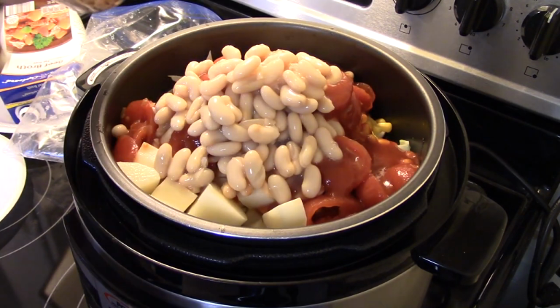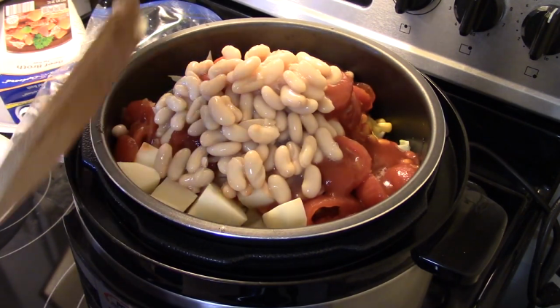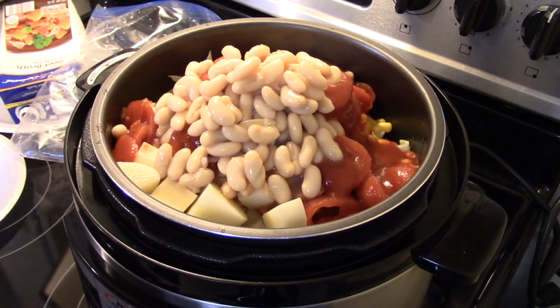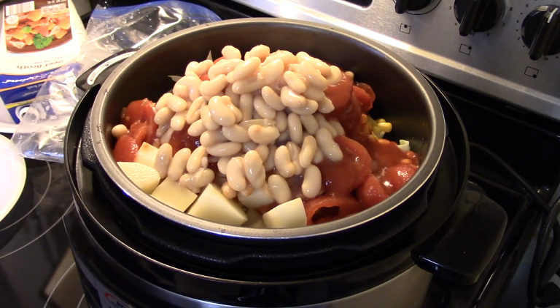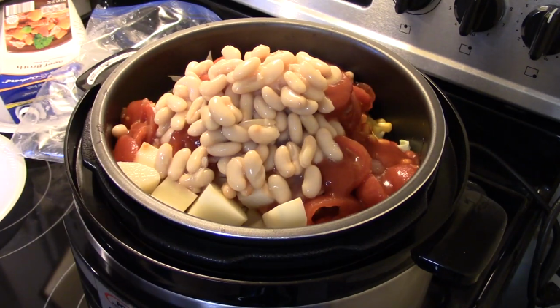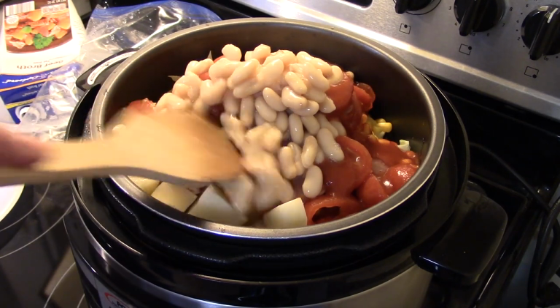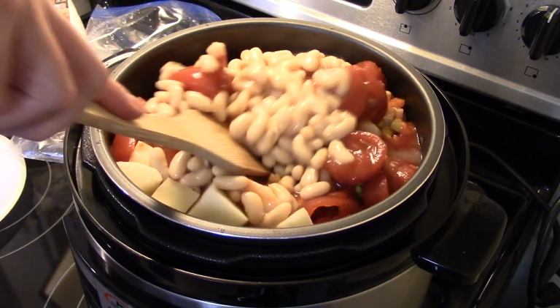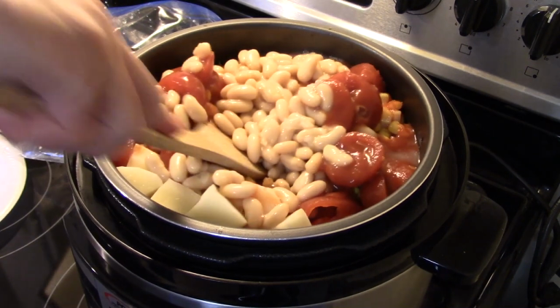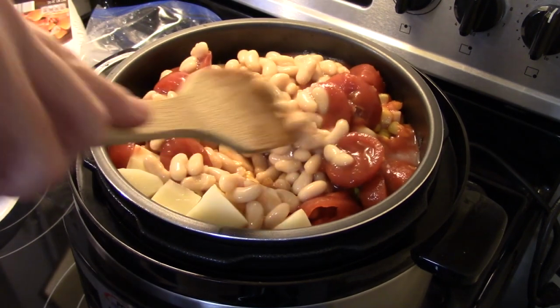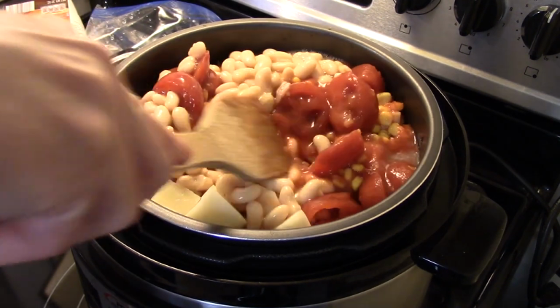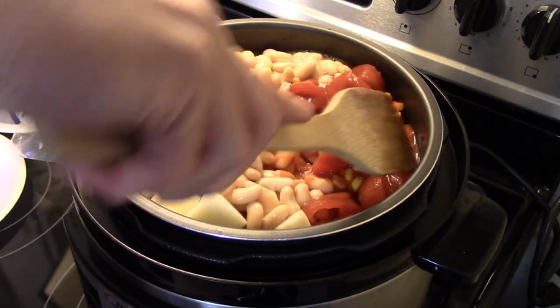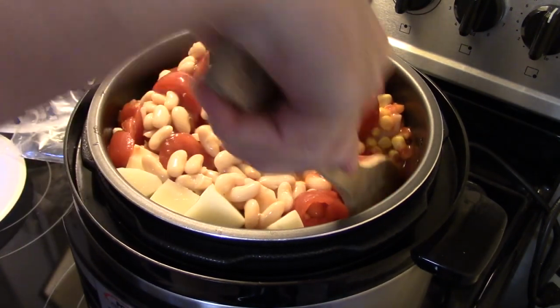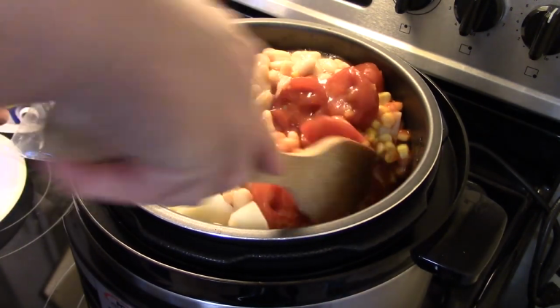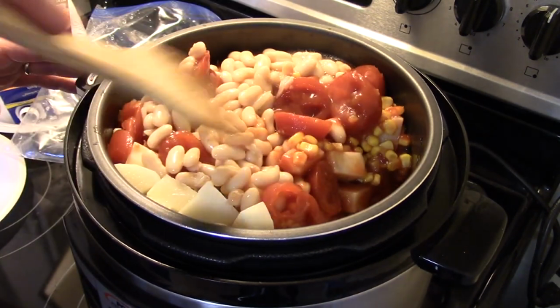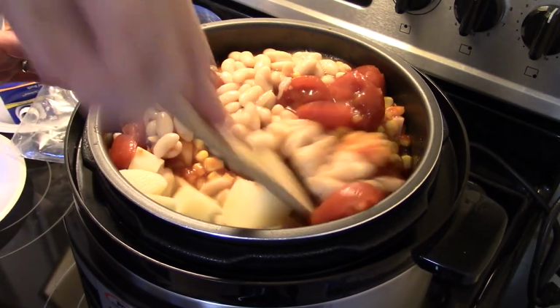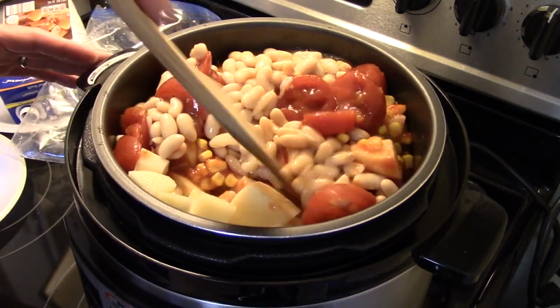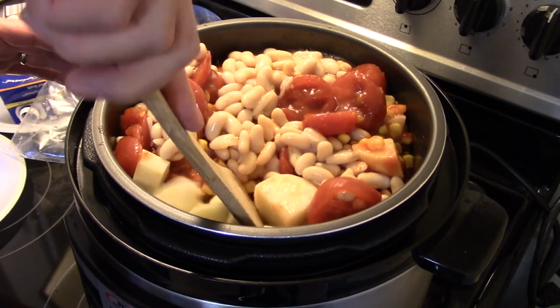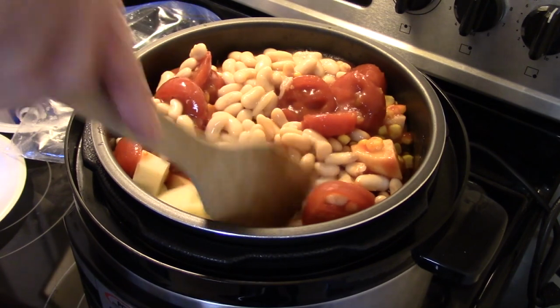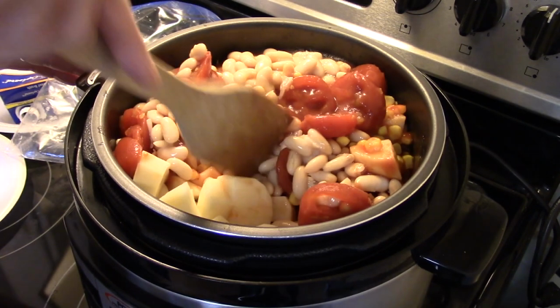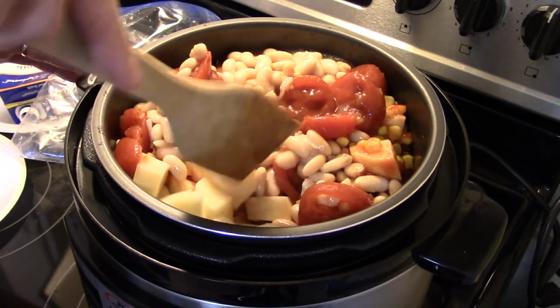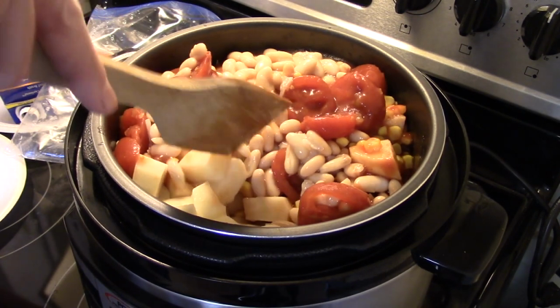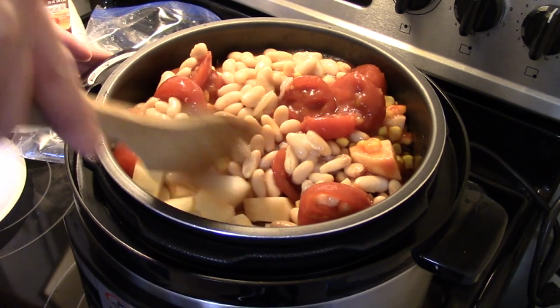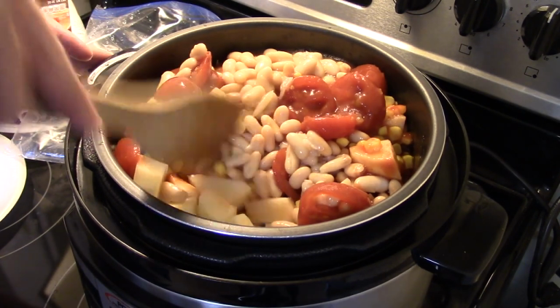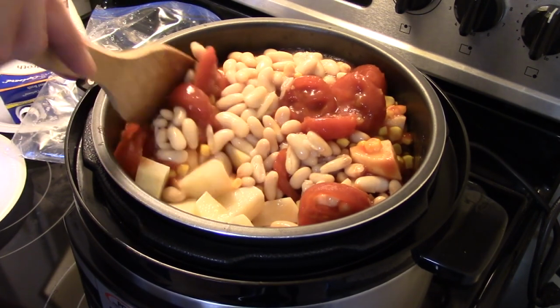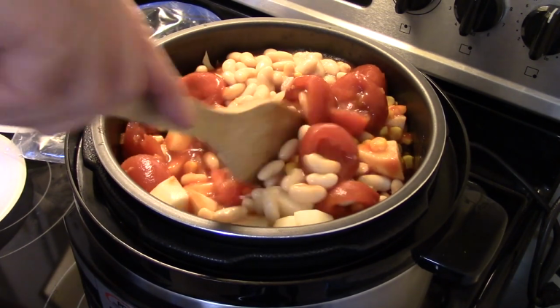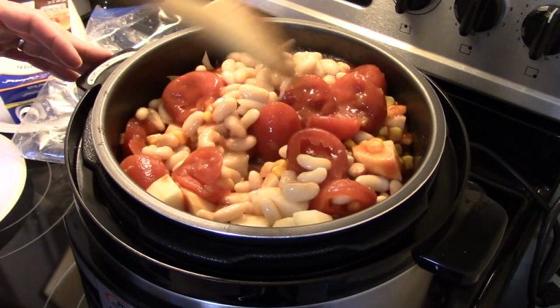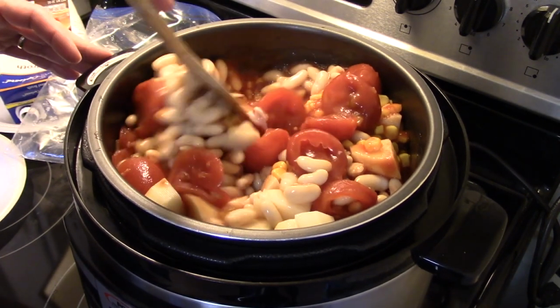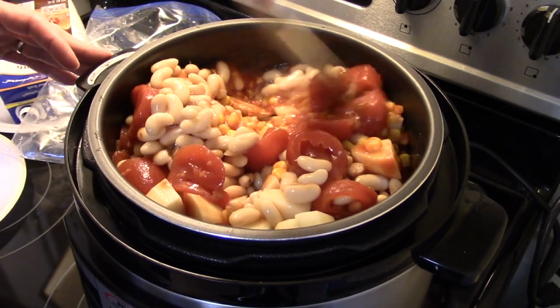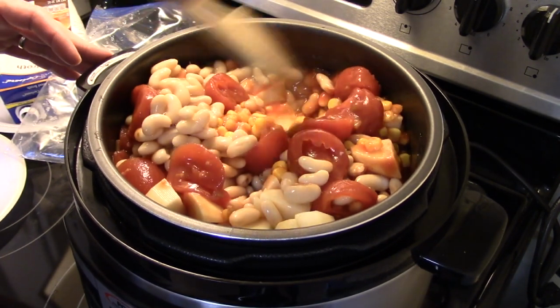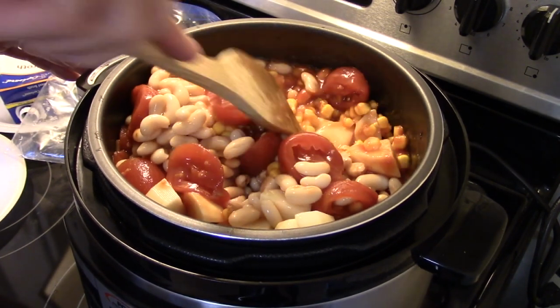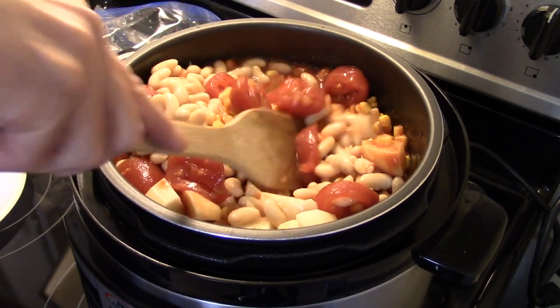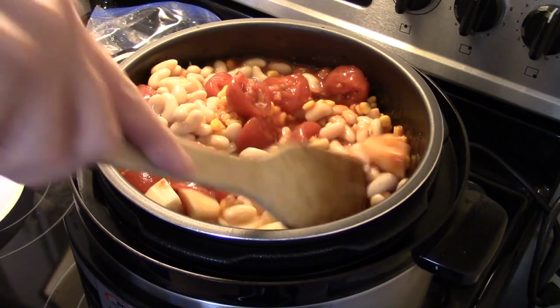I'm gonna give this a stir. This looks like a lot but the cabbage will cook down as this cooks. I cut my potatoes big enough that they'll hold up for the pressure cooker time.